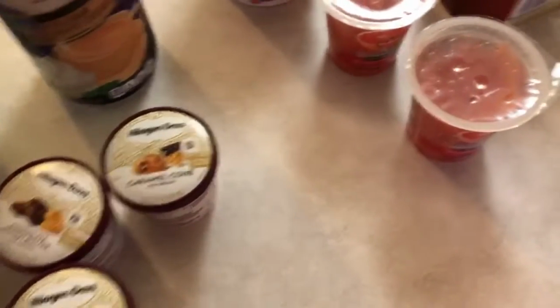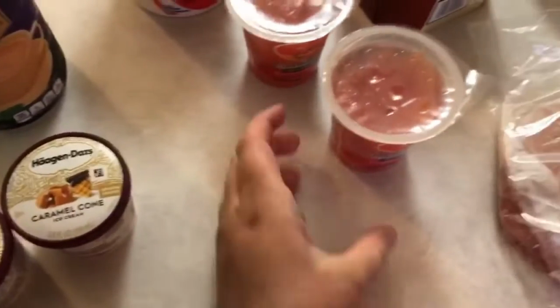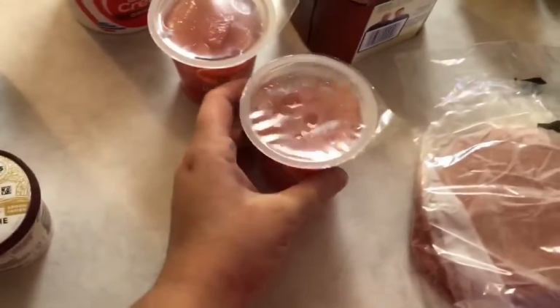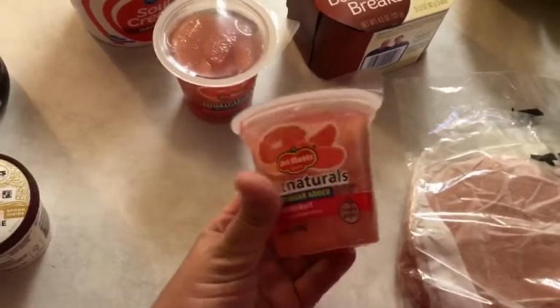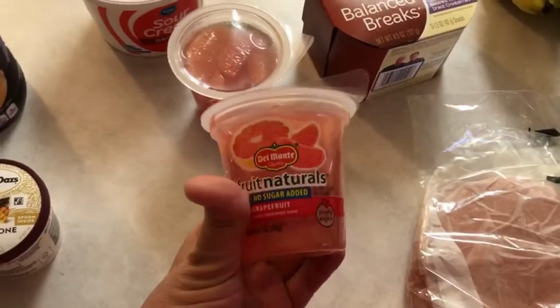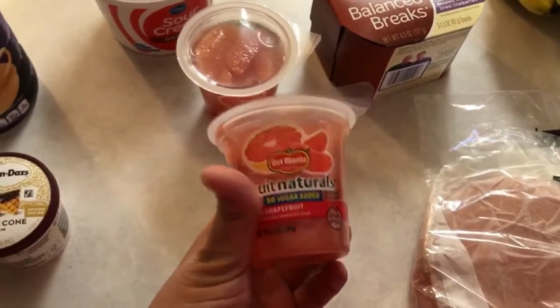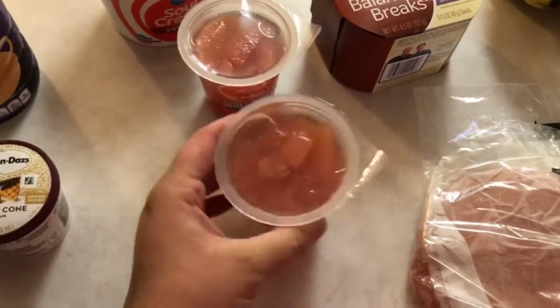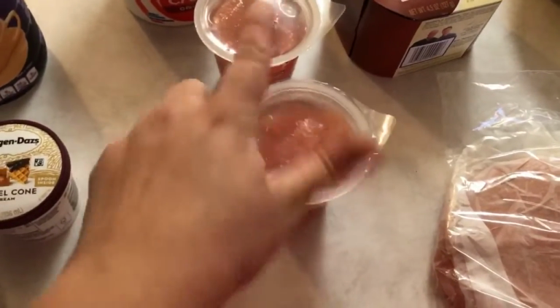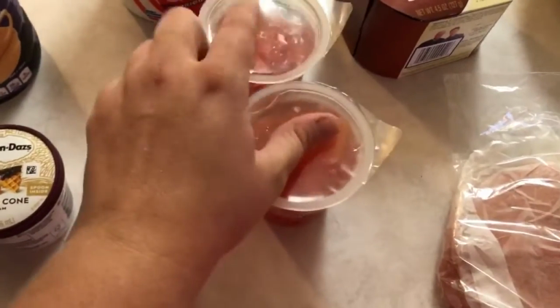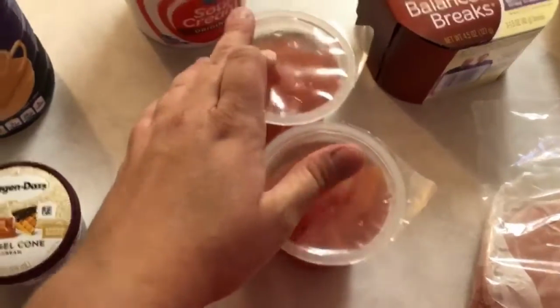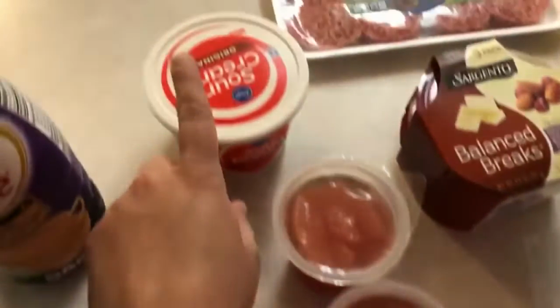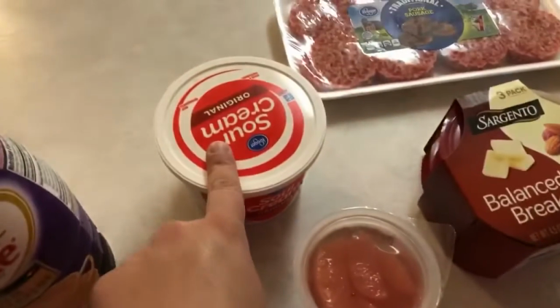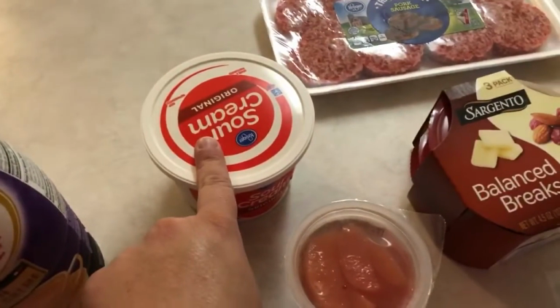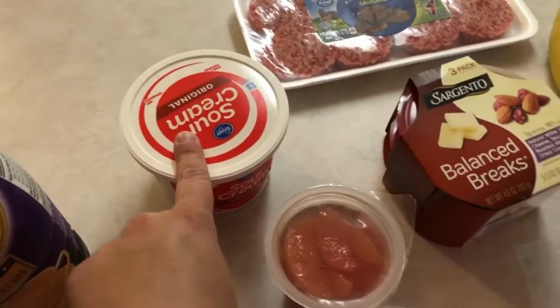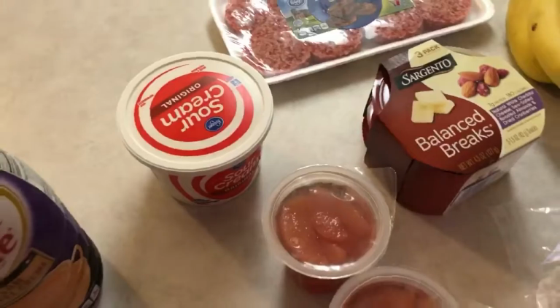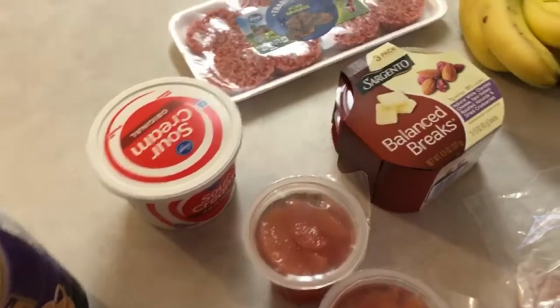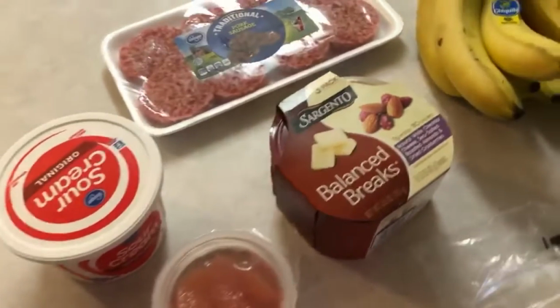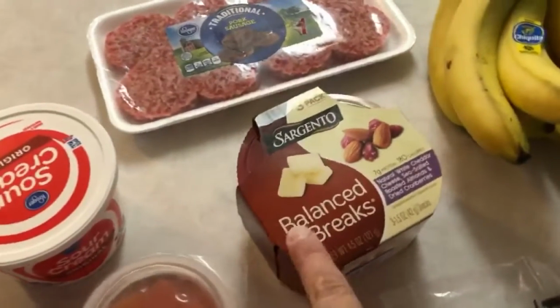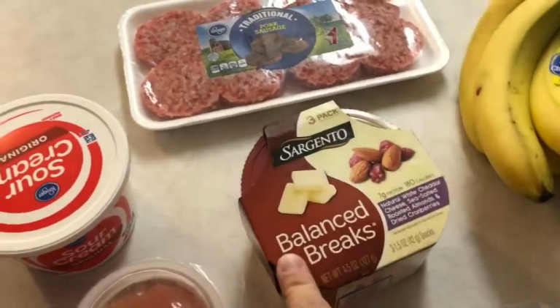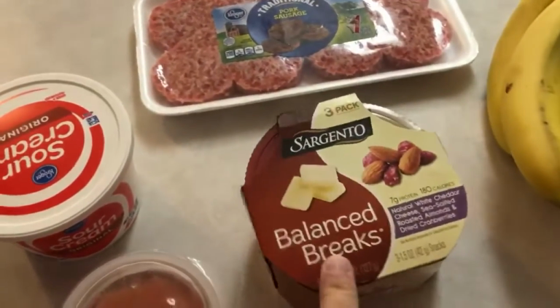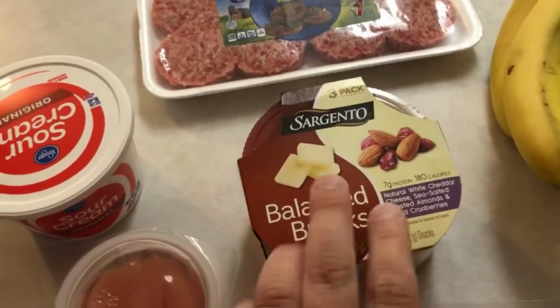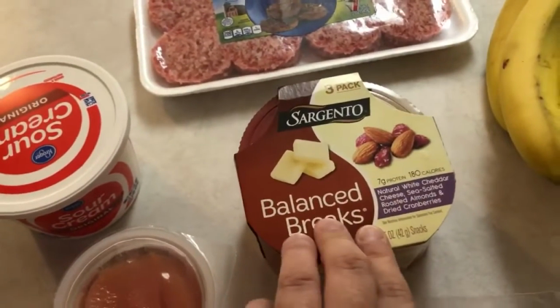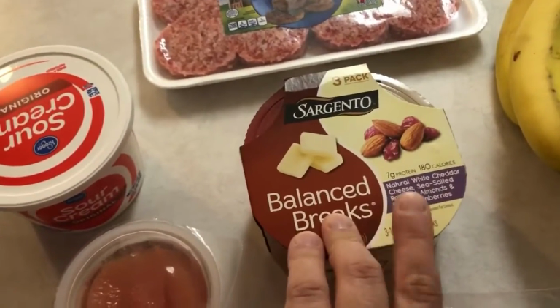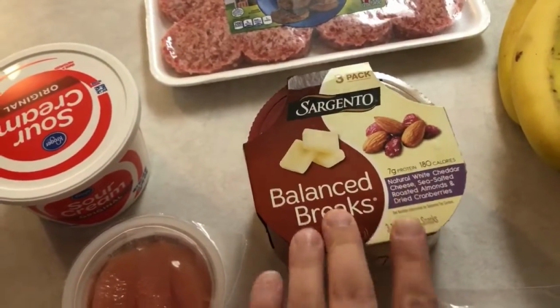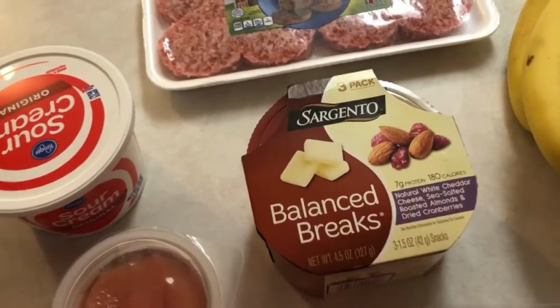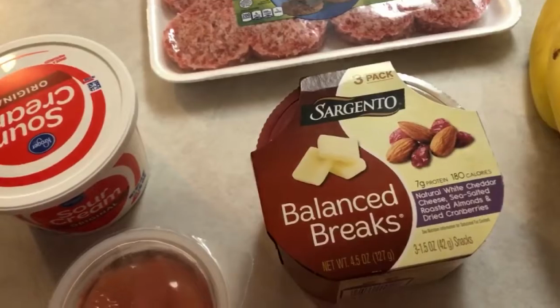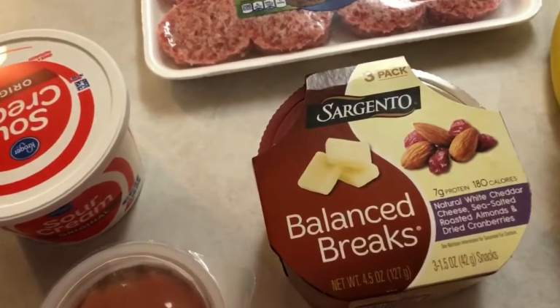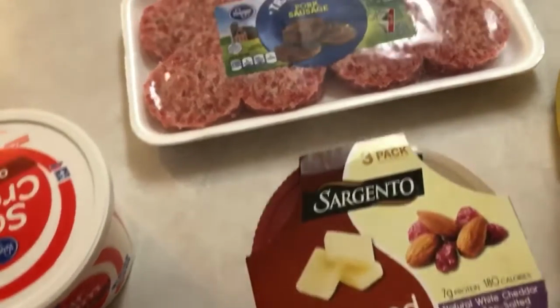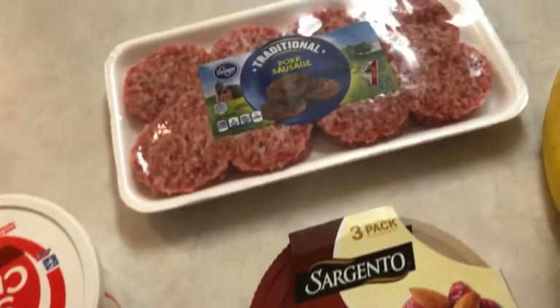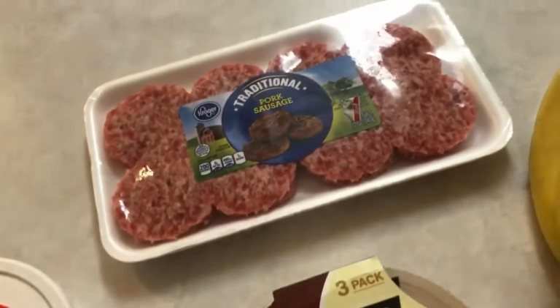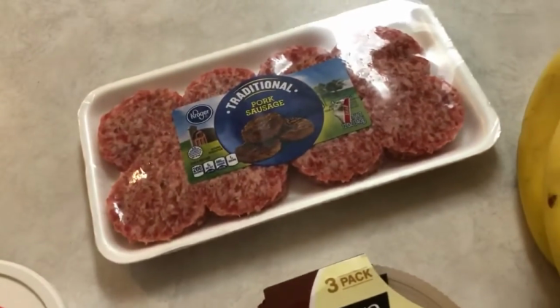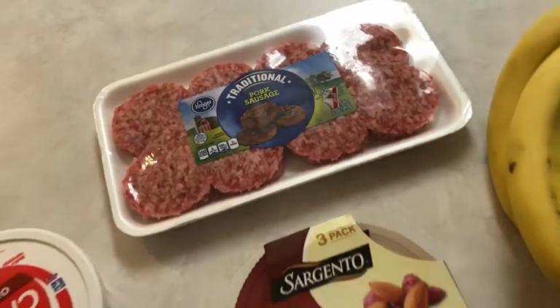I also got two of these grapefruit, no sugar added — he loves these. I got some sour cream for ranch dip. I got some of these Balance Breaks. These are pretty common; I get these a lot. I really love those for snacks. I also got some sausage.